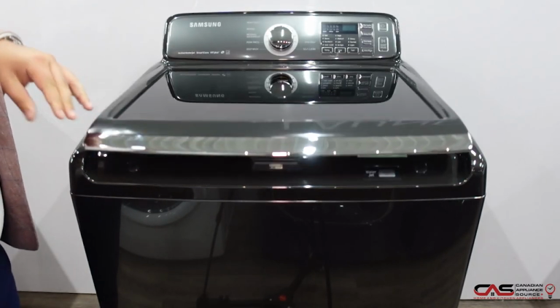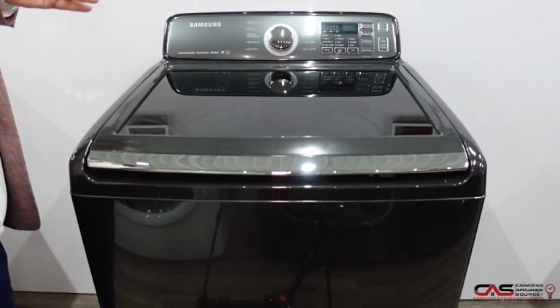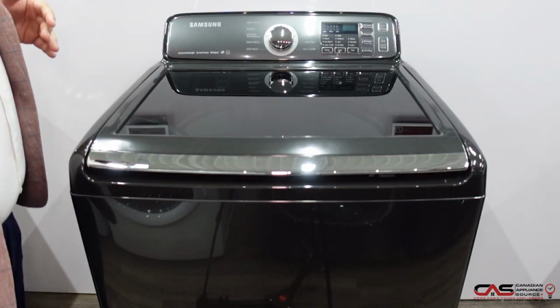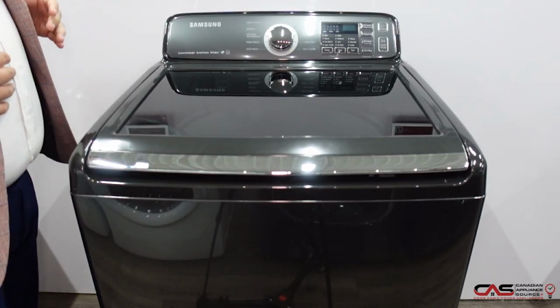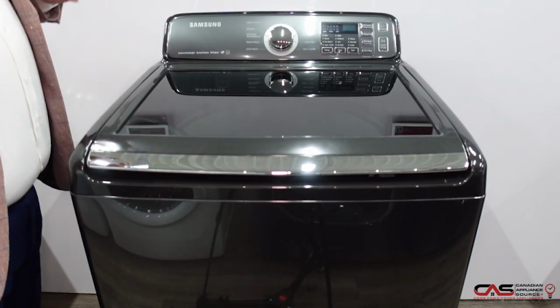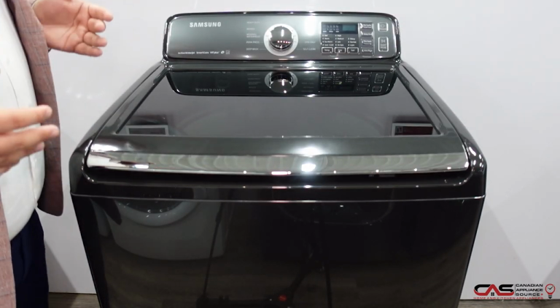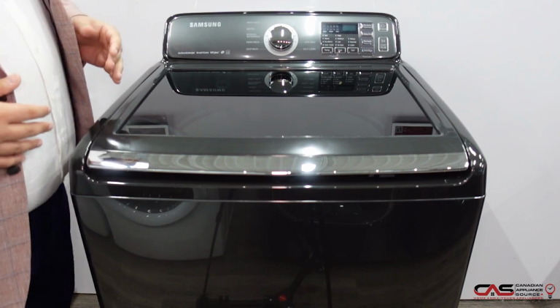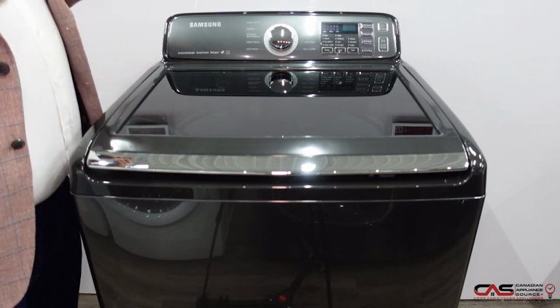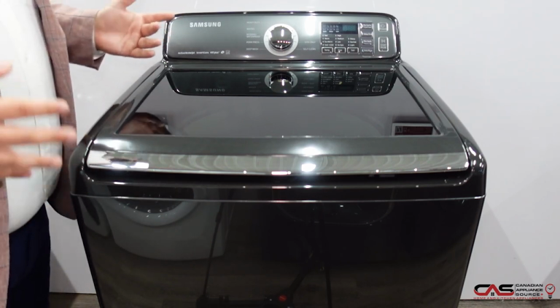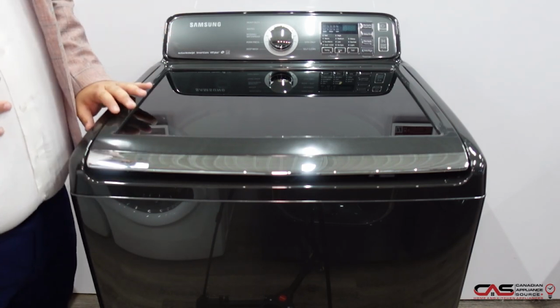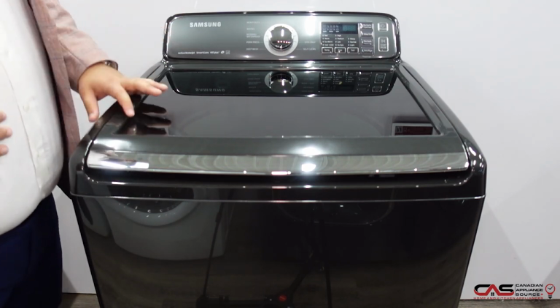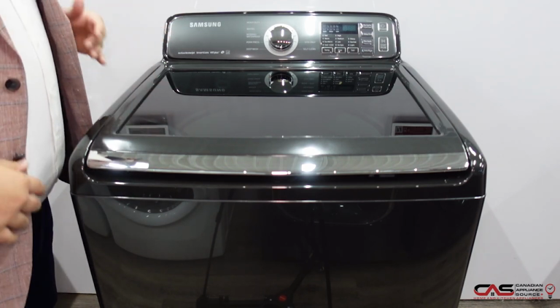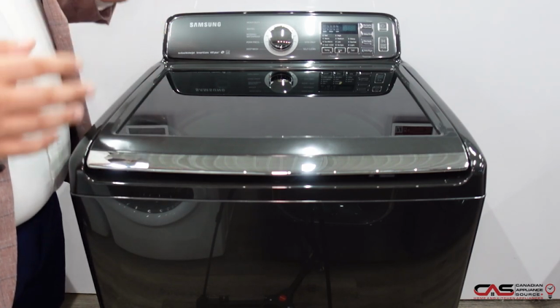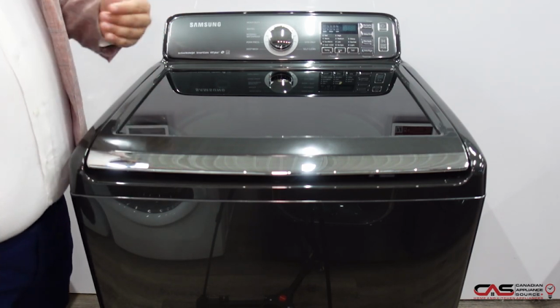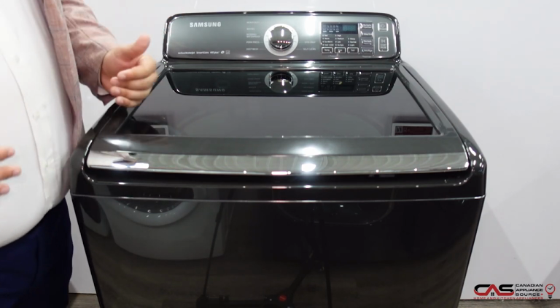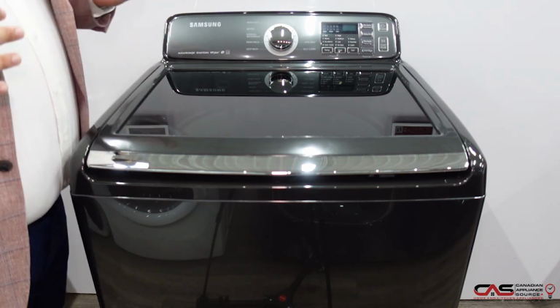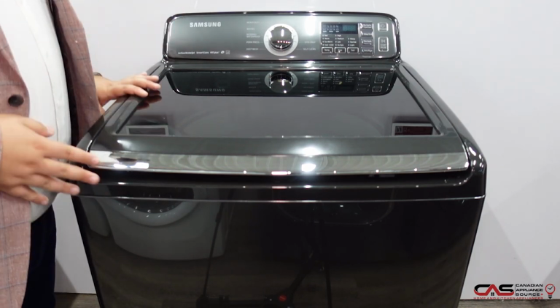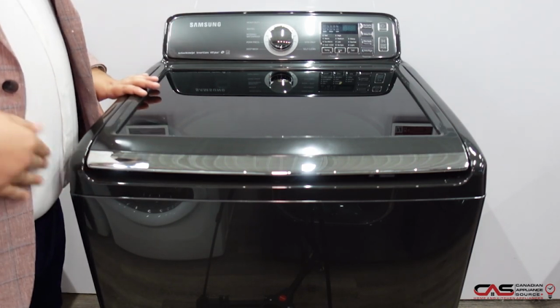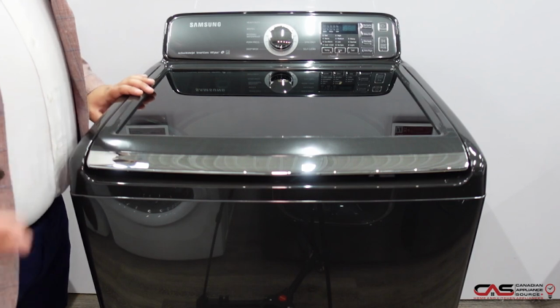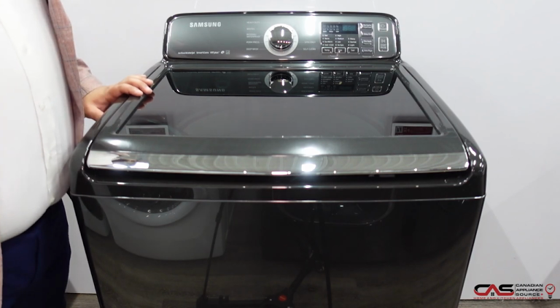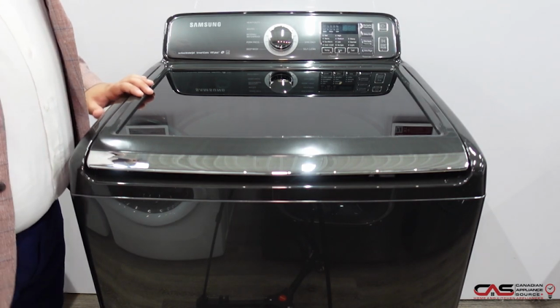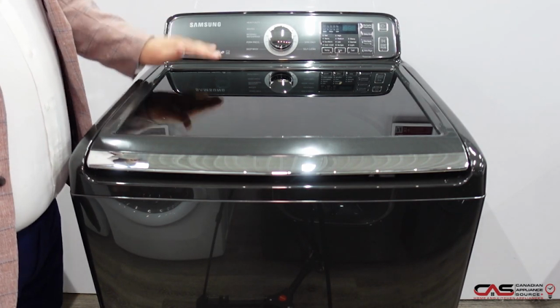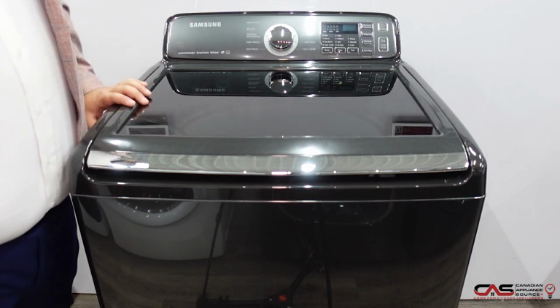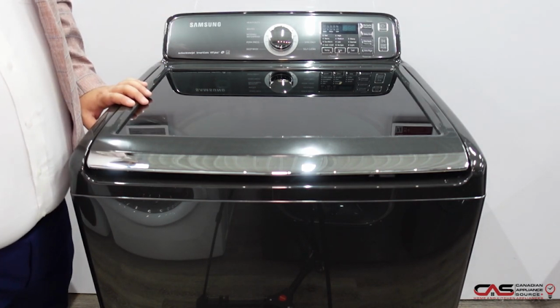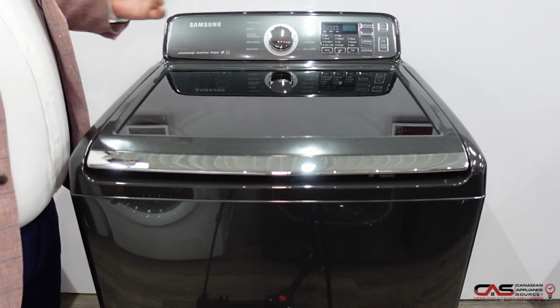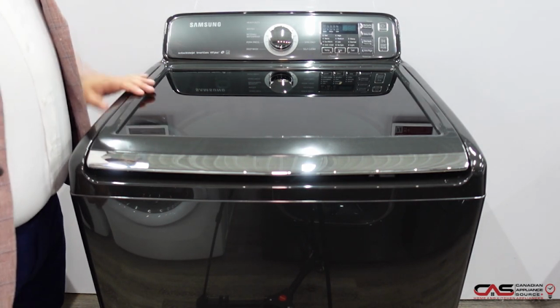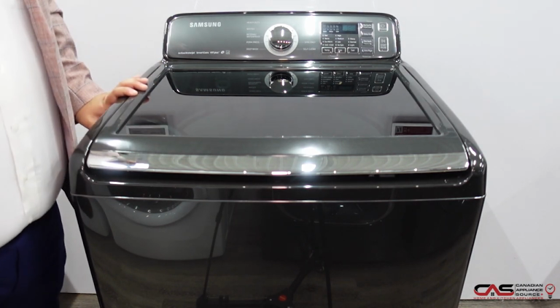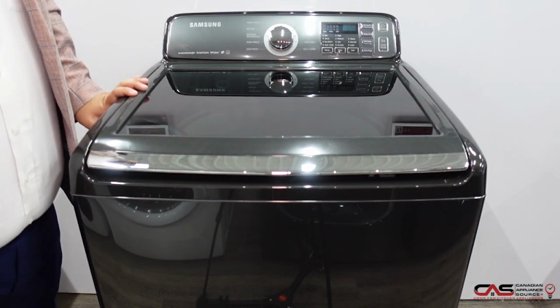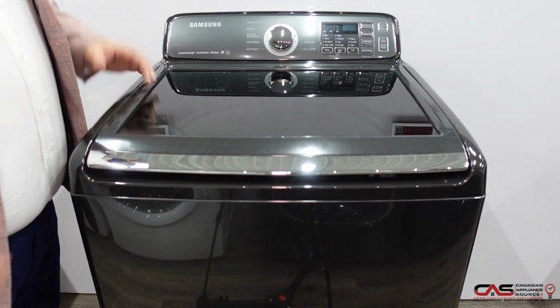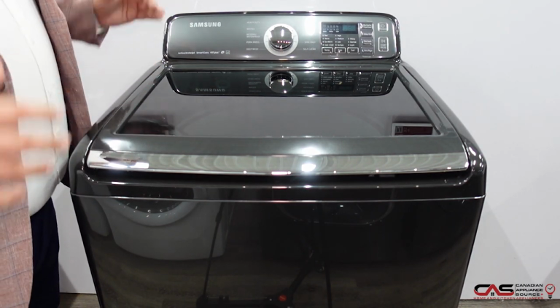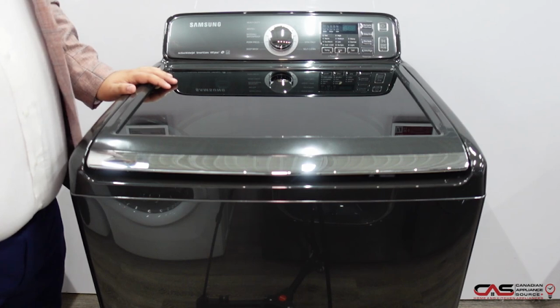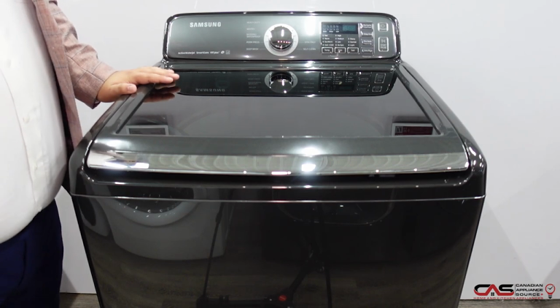So once again, if you've got a big family and you do a lot of laundry on the weekend, you don't want to sit there waiting around all day to do three or four loads. This will help shorten that because you have 5.8 cubic feet — you get more drum size.